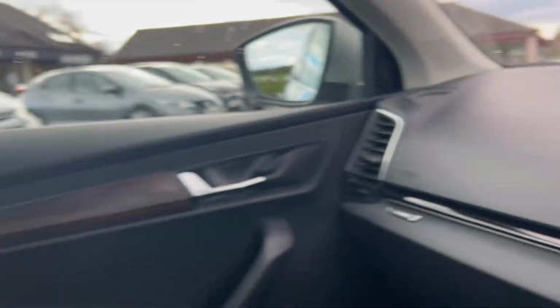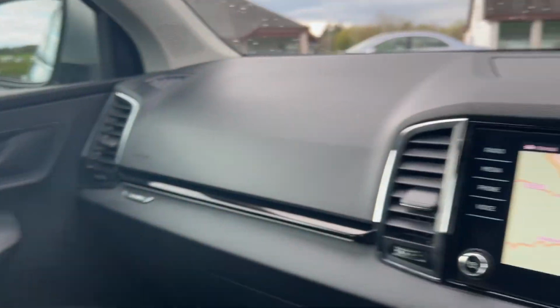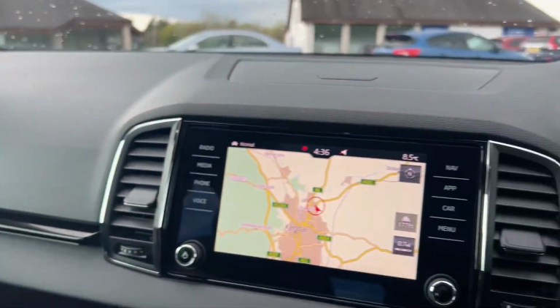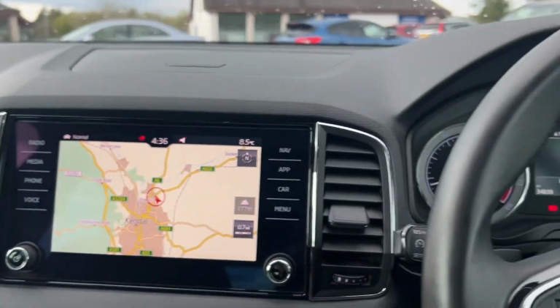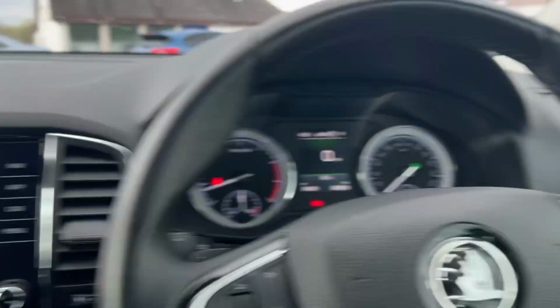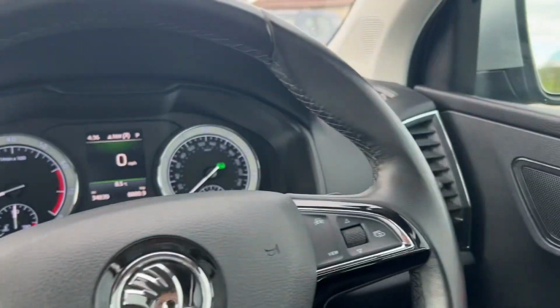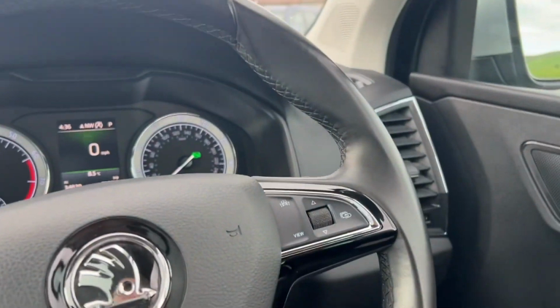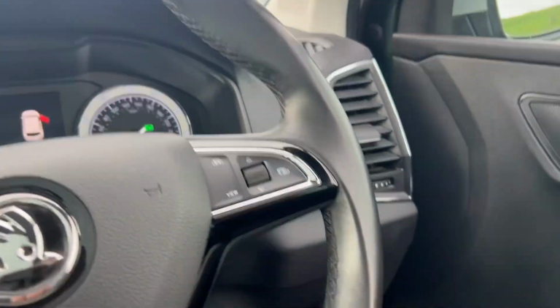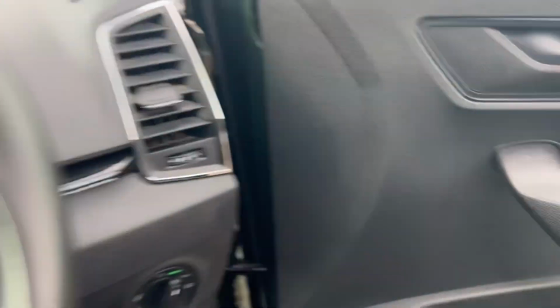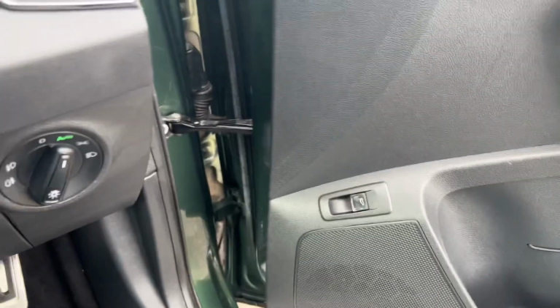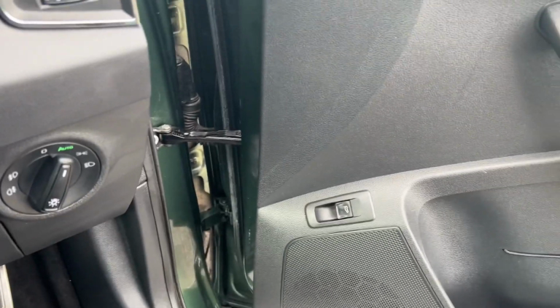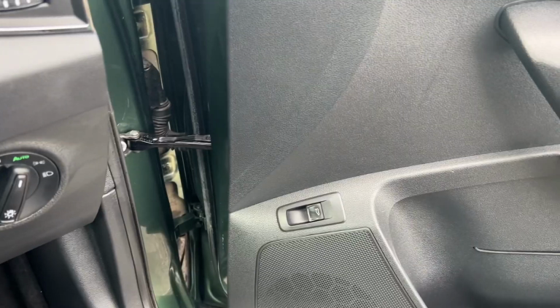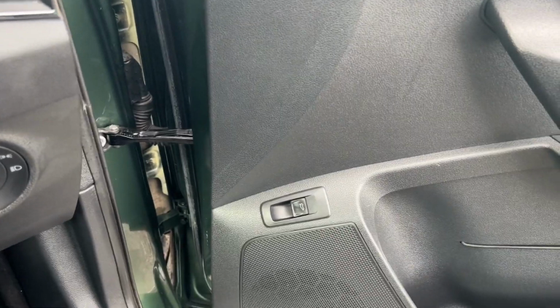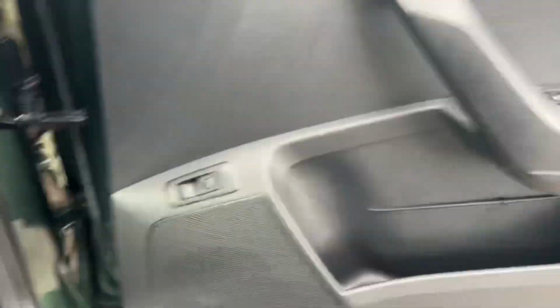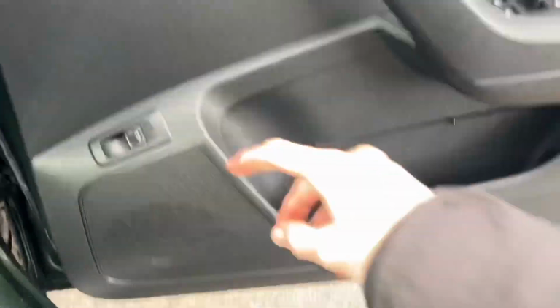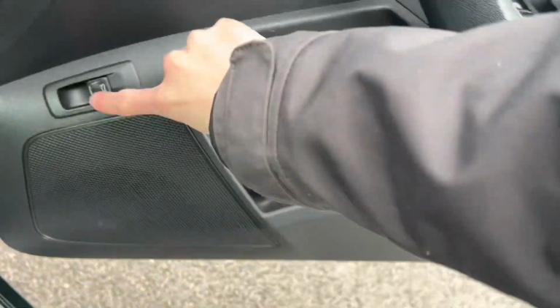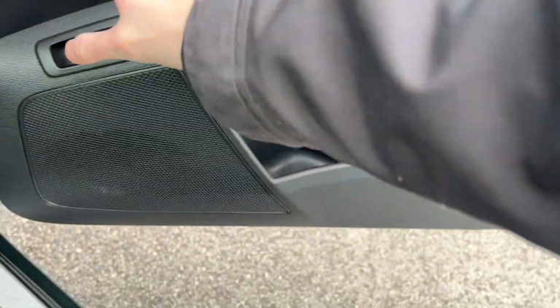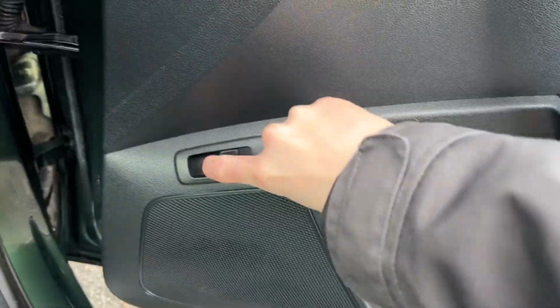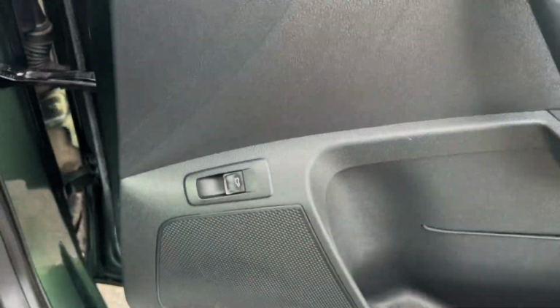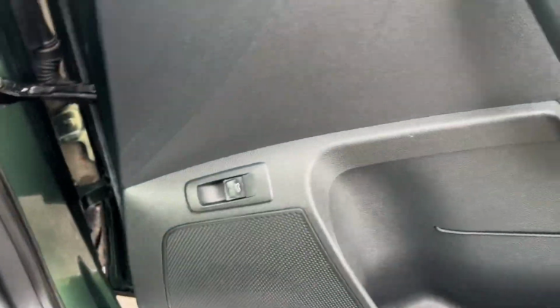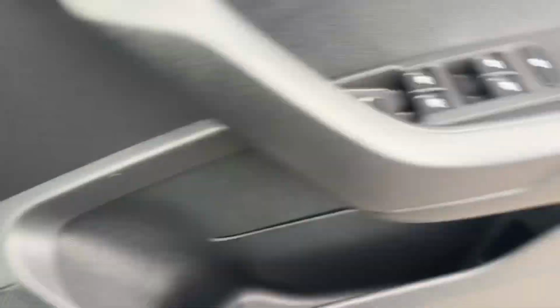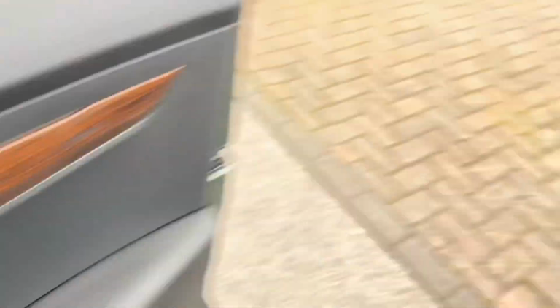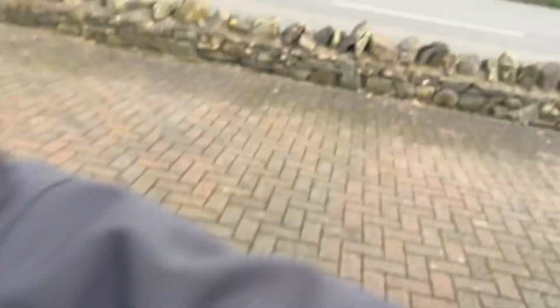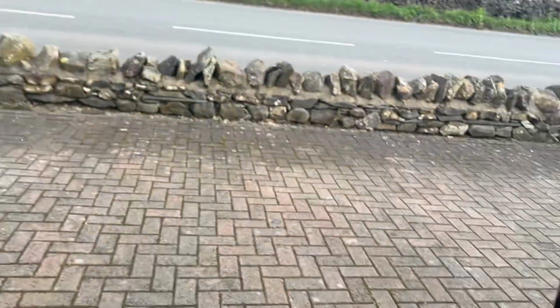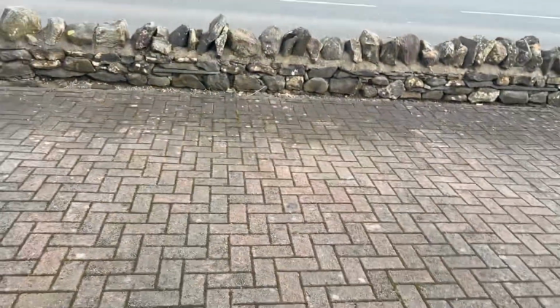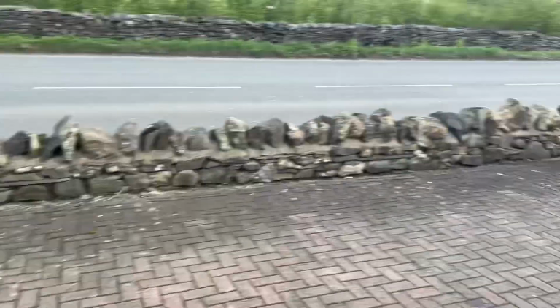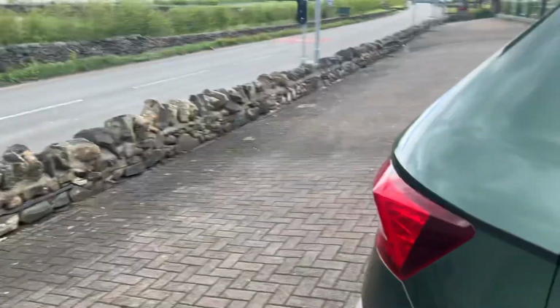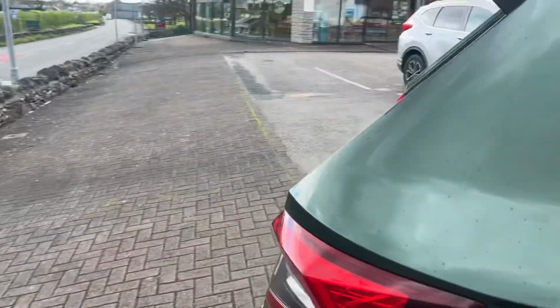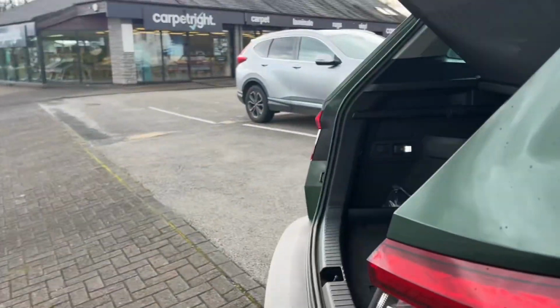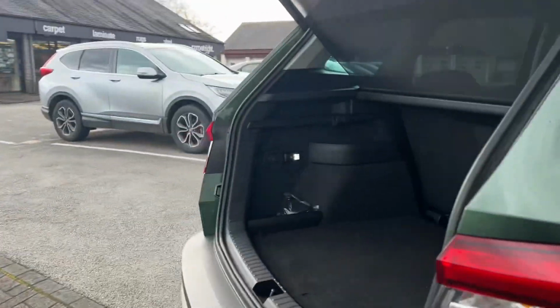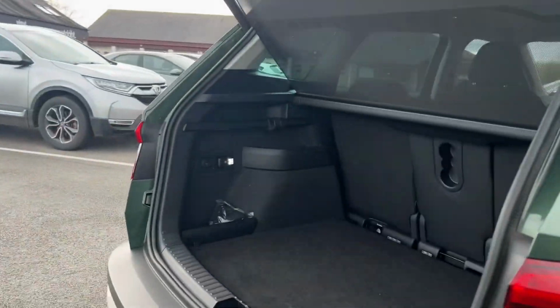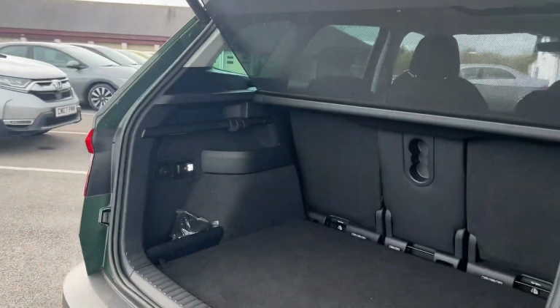You've got the wood-style trim everywhere, which is really nice, and then a bit of gloss black, so it is a nice modern vehicle. I'll just show you the boot now — as it is electric, you can open it from there.